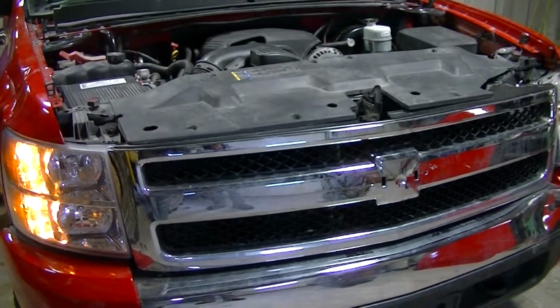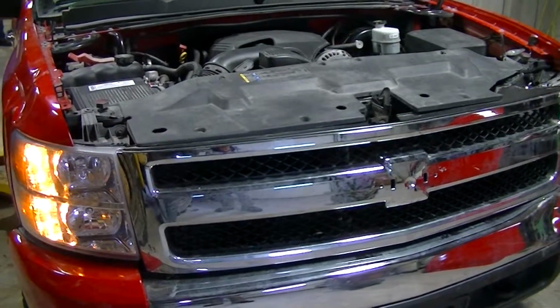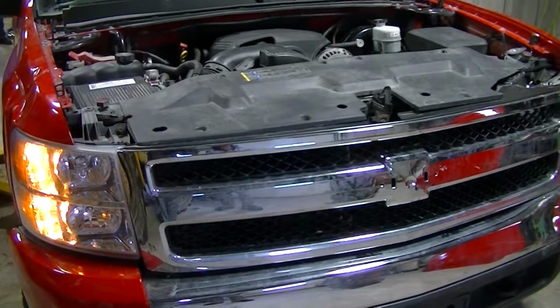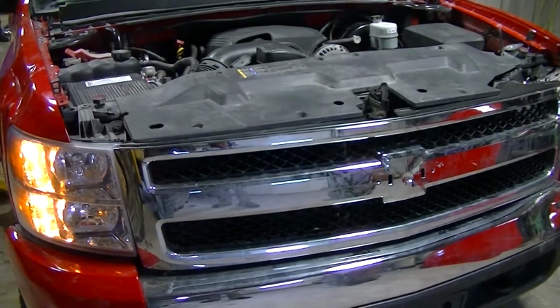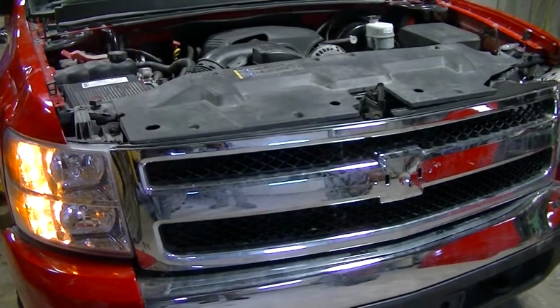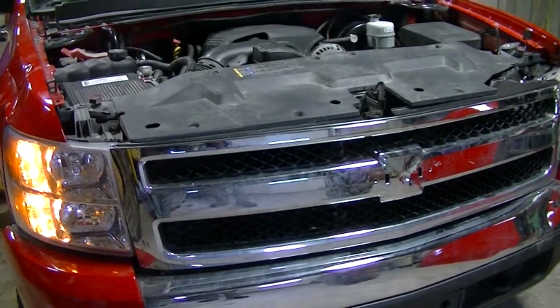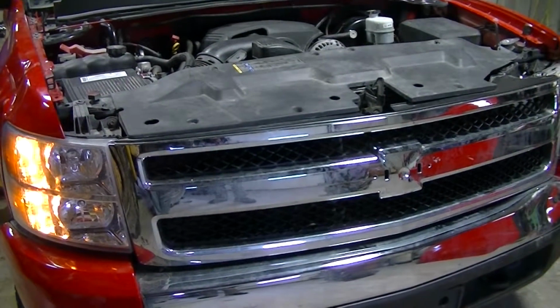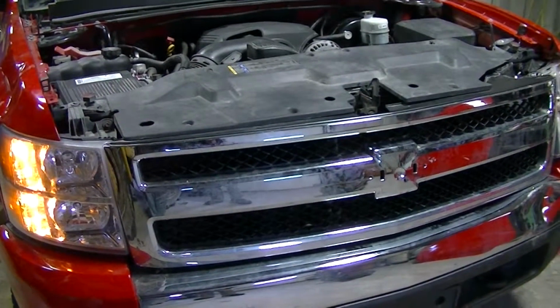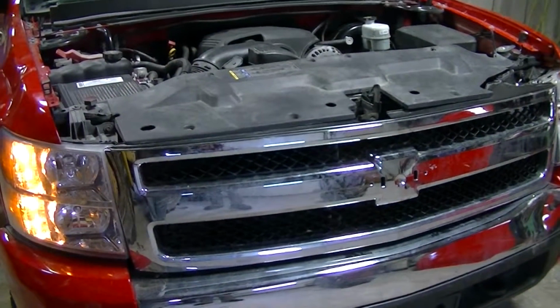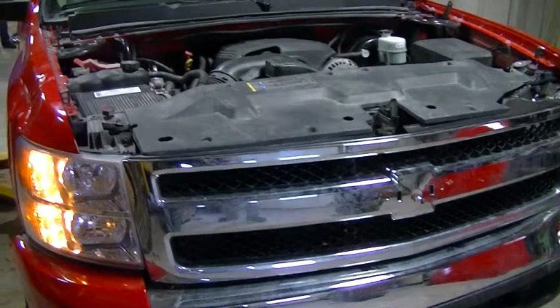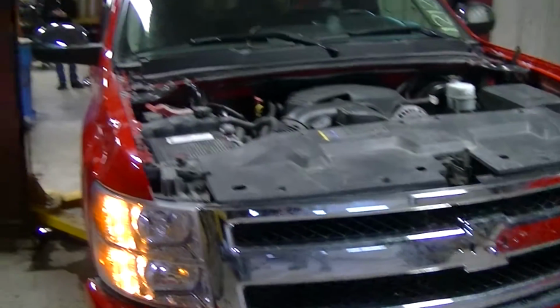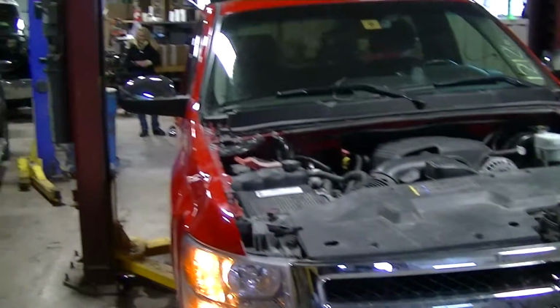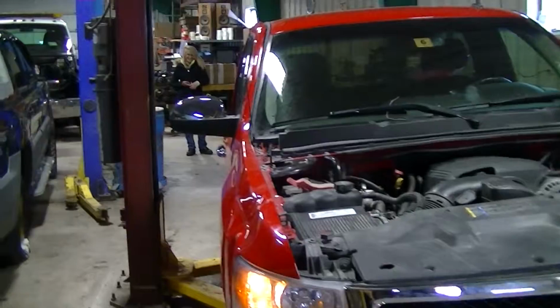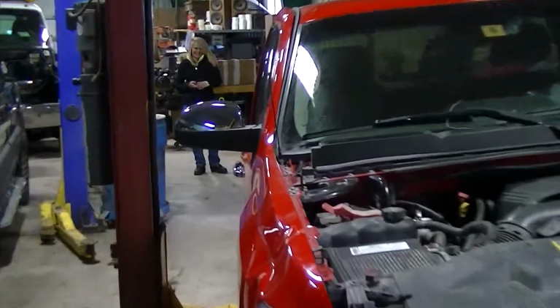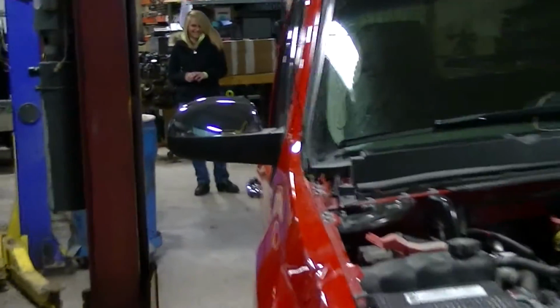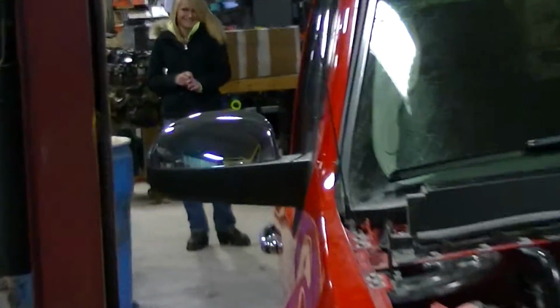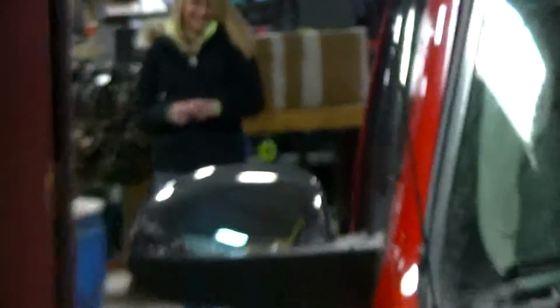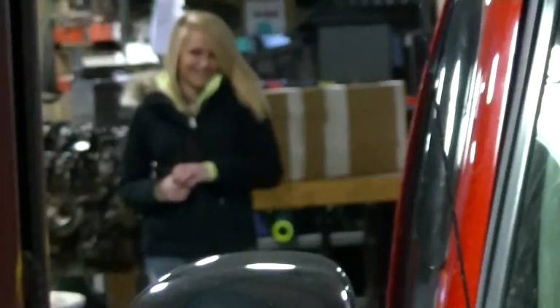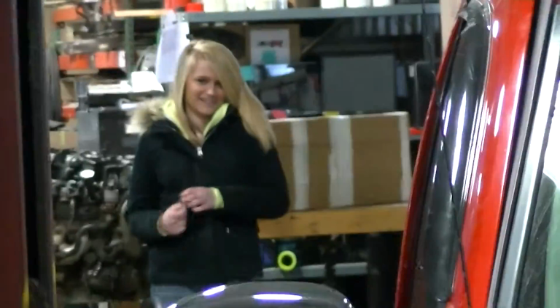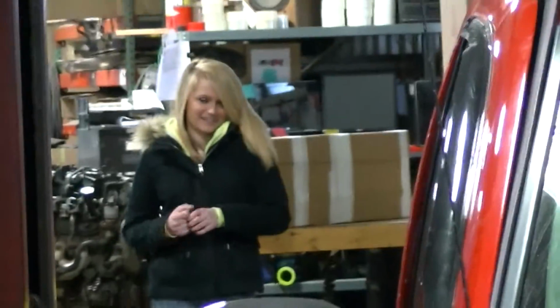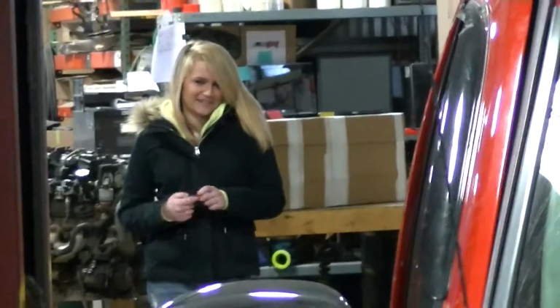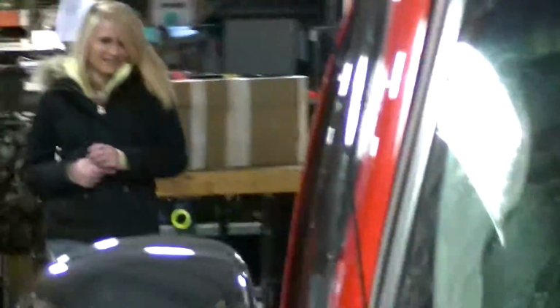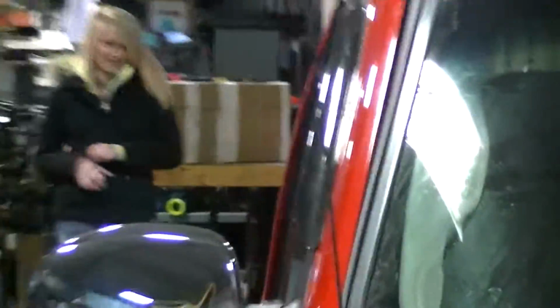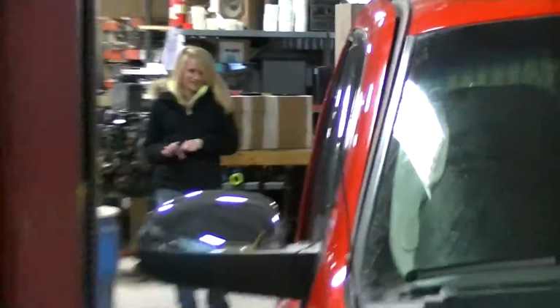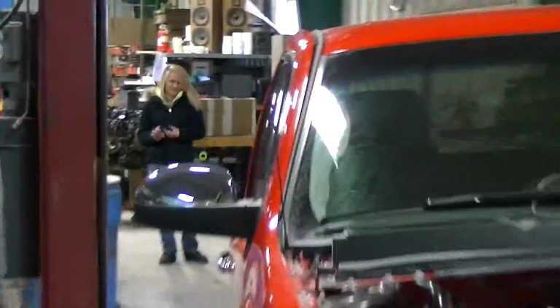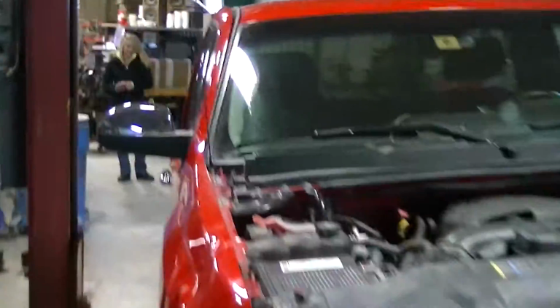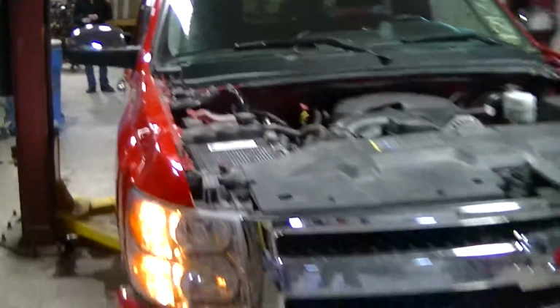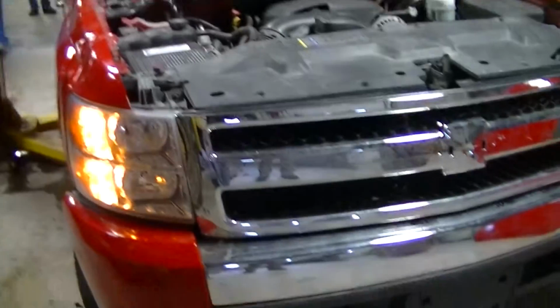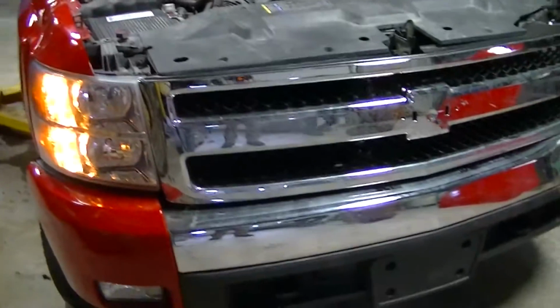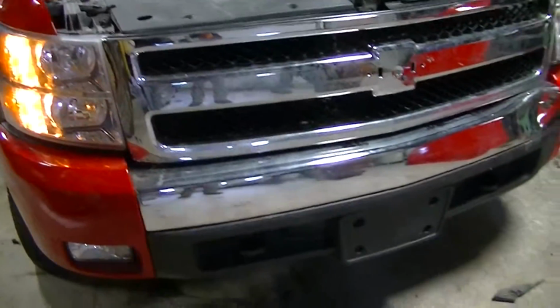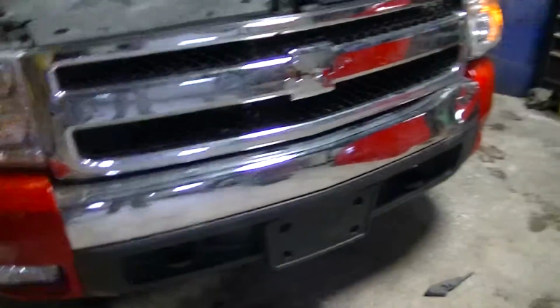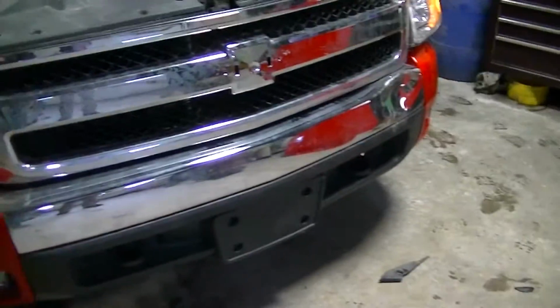Hey, and welcome to Just Chevy Trucks. We're here today taking a look at an '07 Chevy.